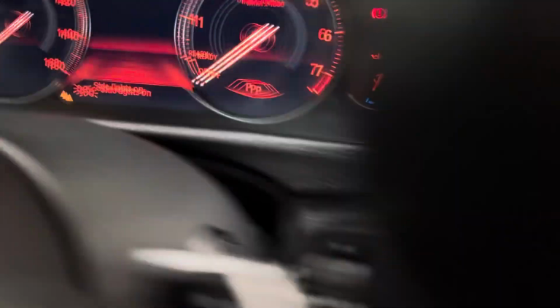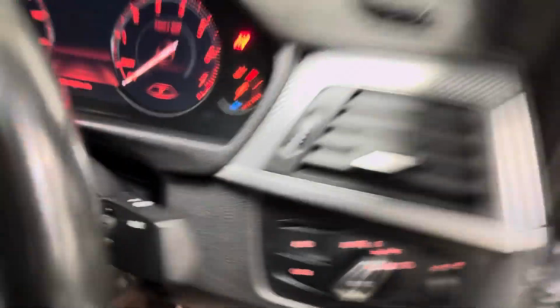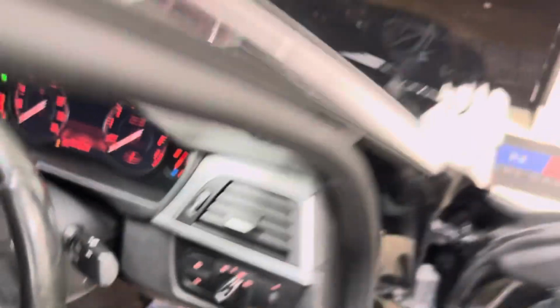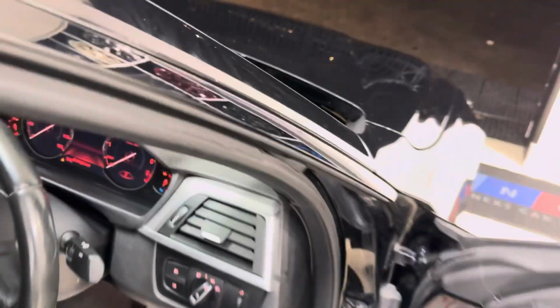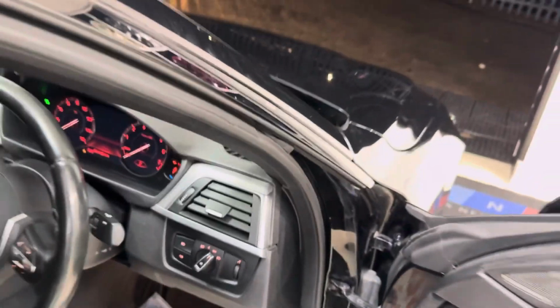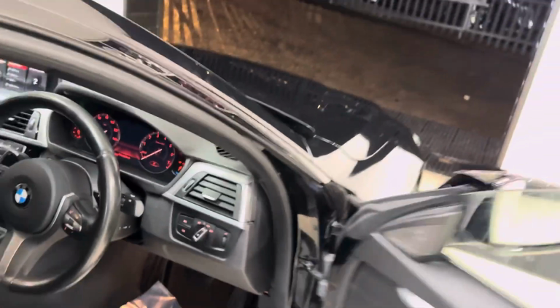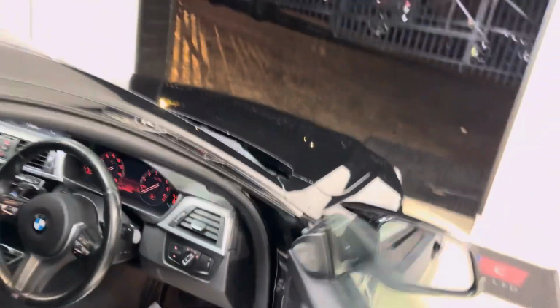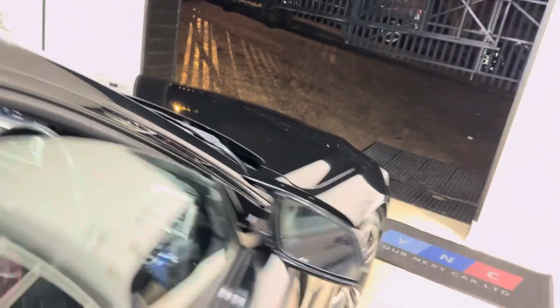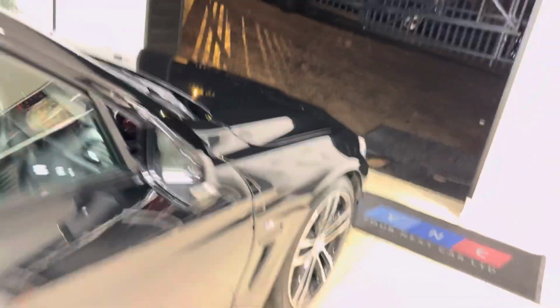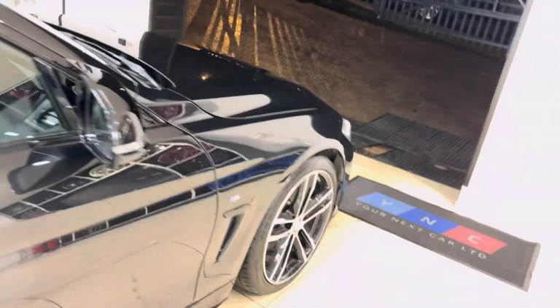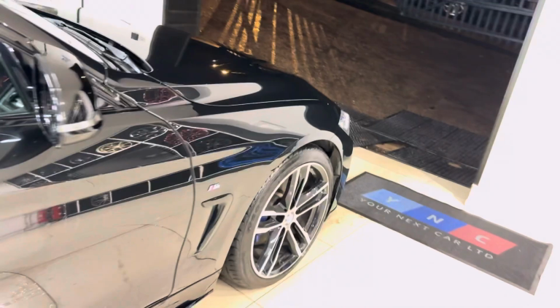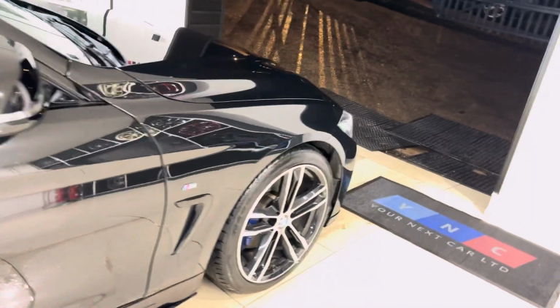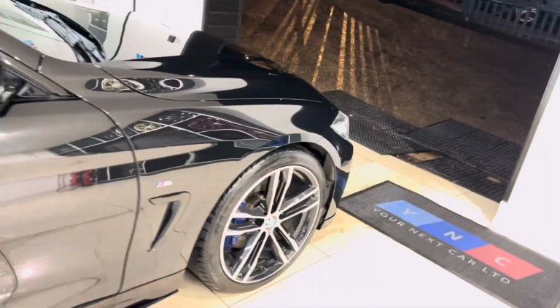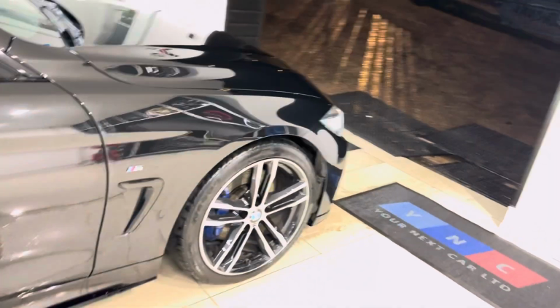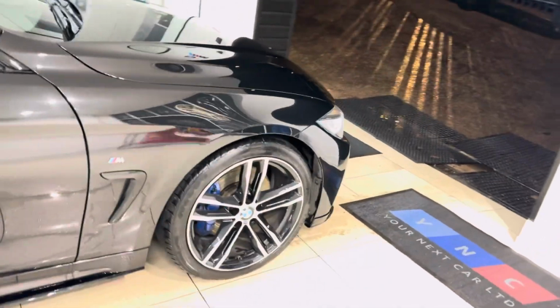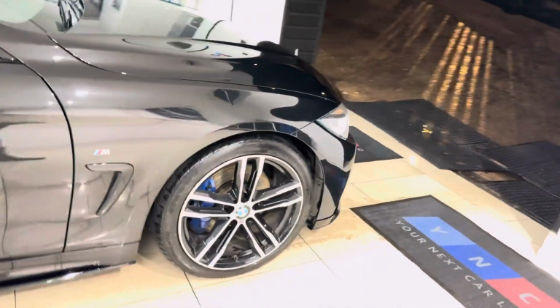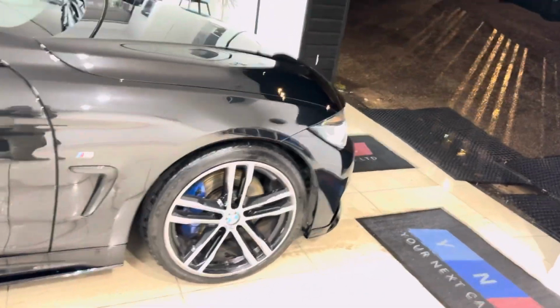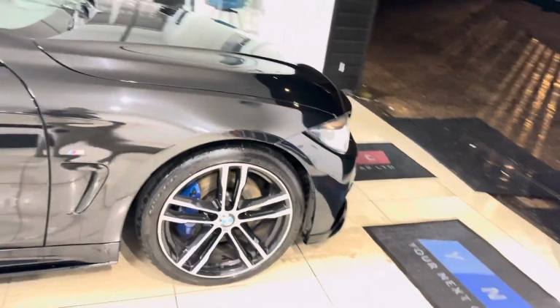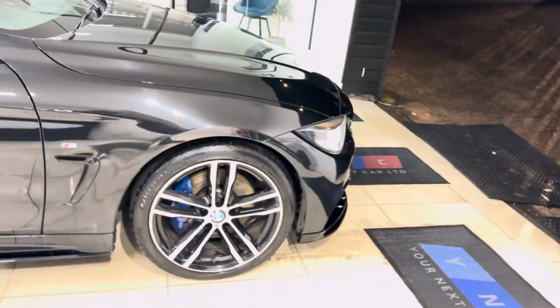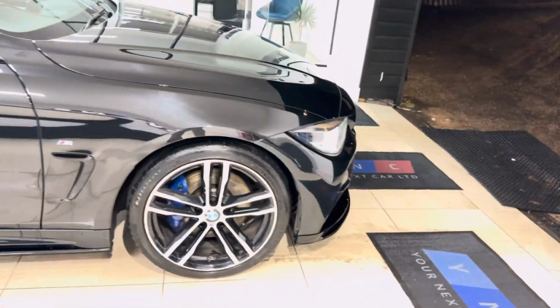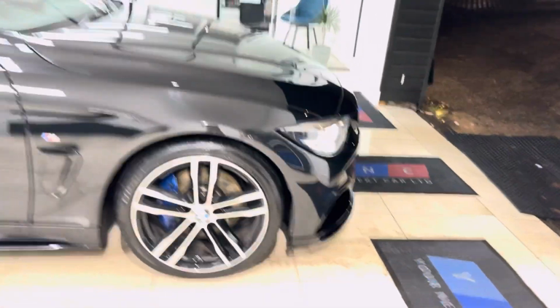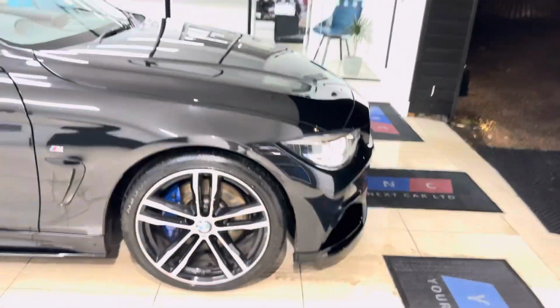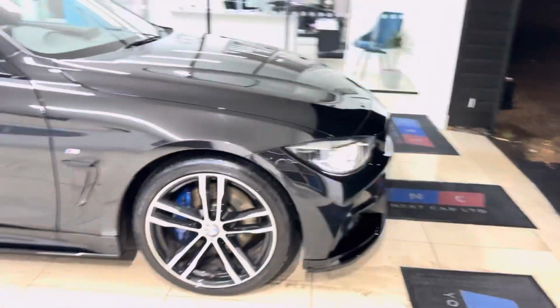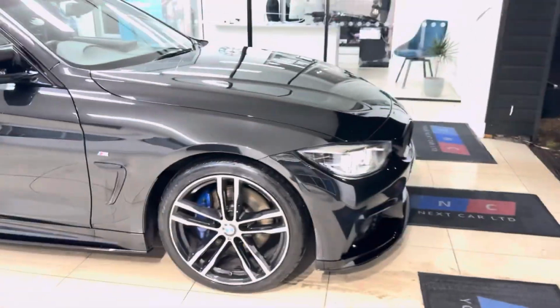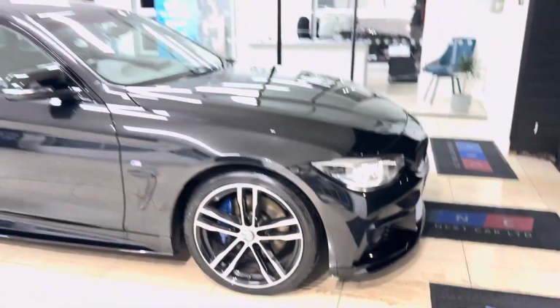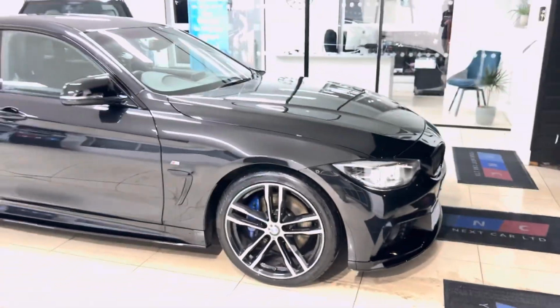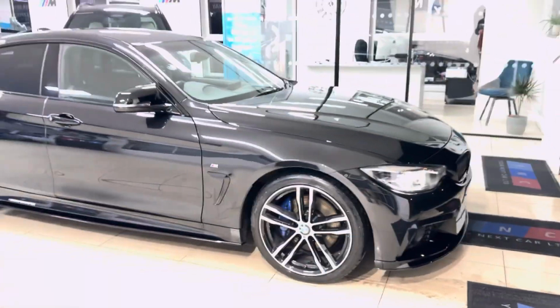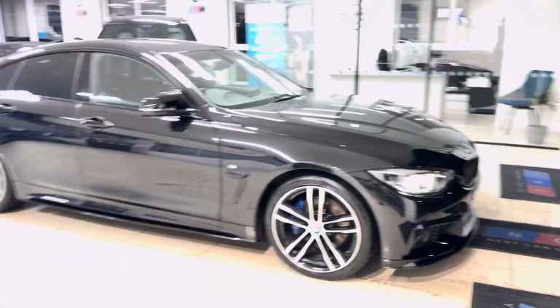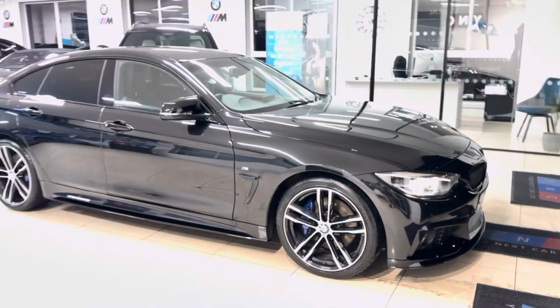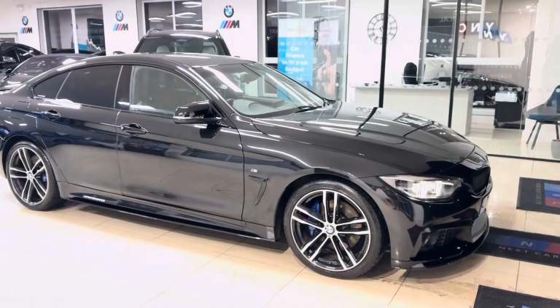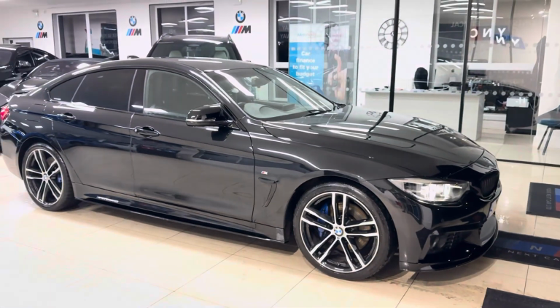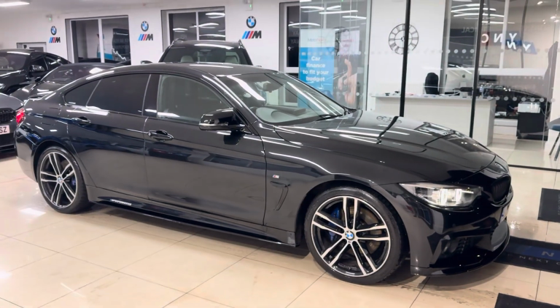So there is a look around this superb example of the 420i M Sport Gran Coupe. For more information, don't forget you can use the links available down below in the description box. Thank you, take care, bye bye.